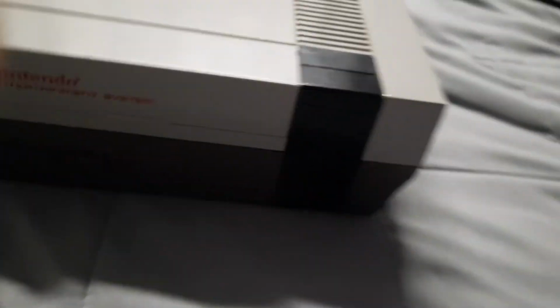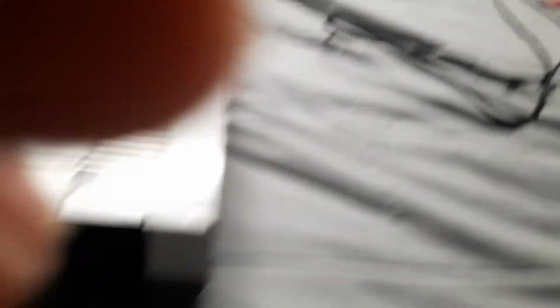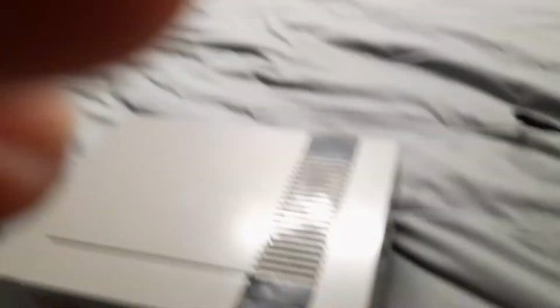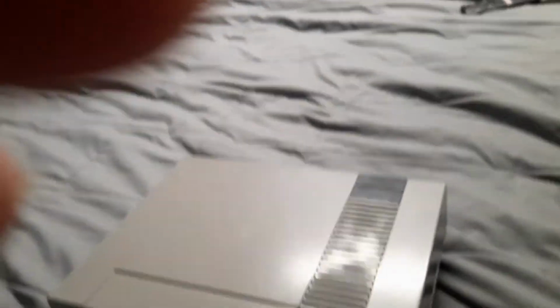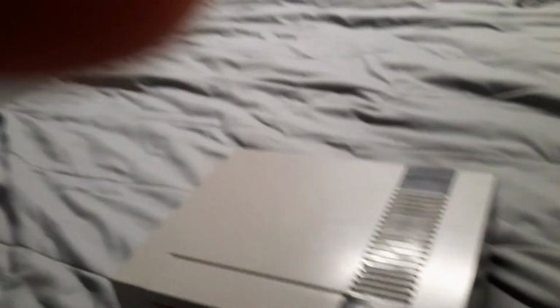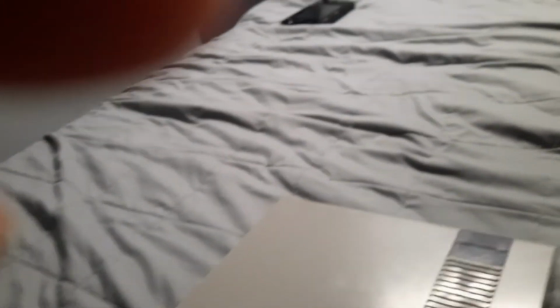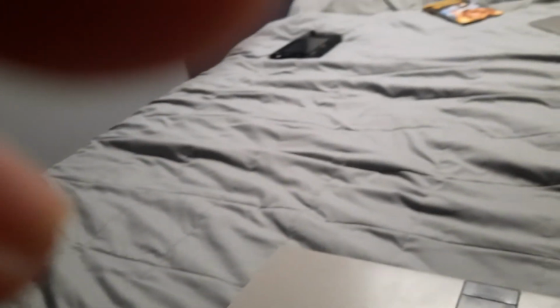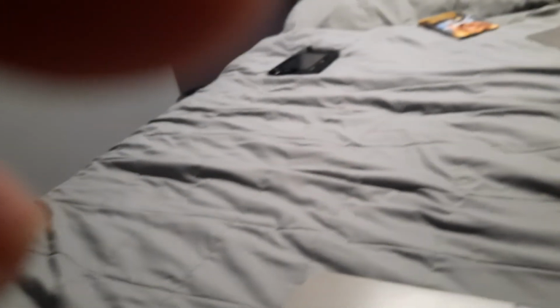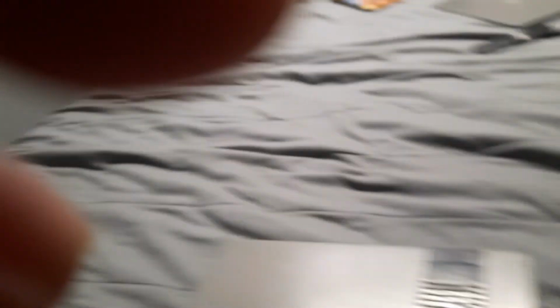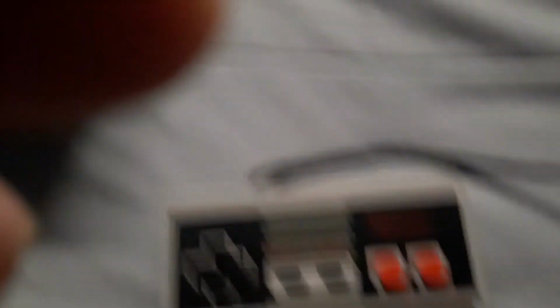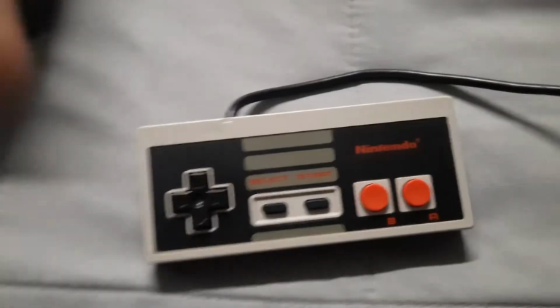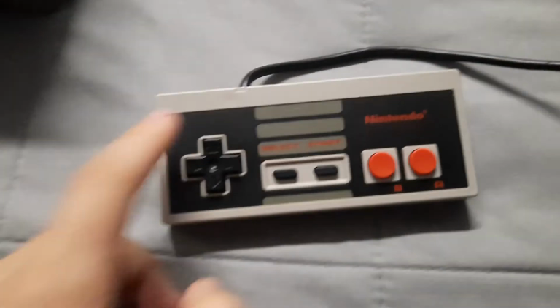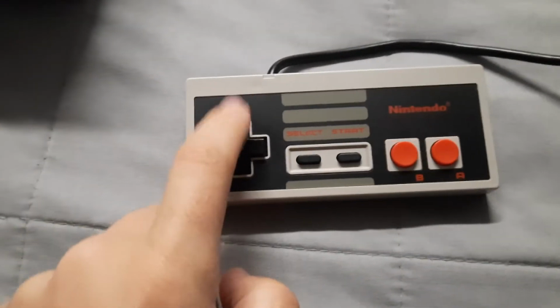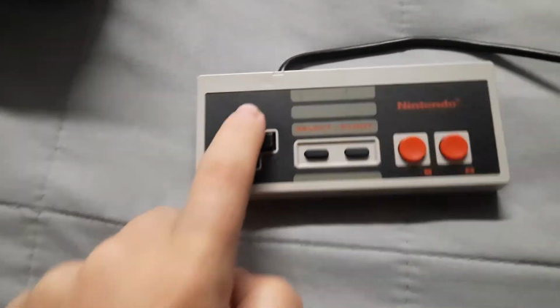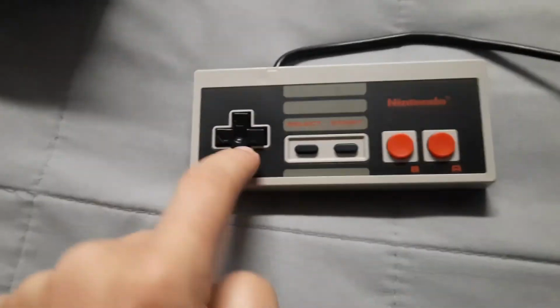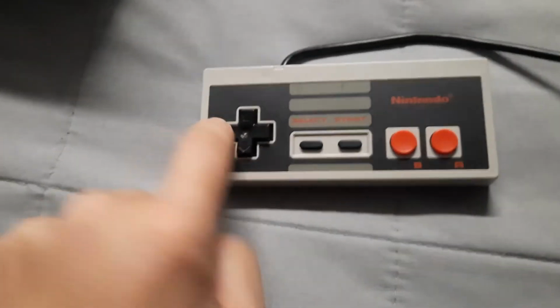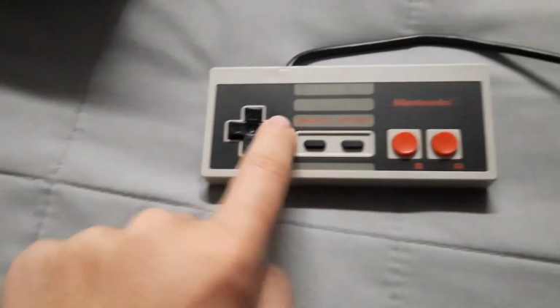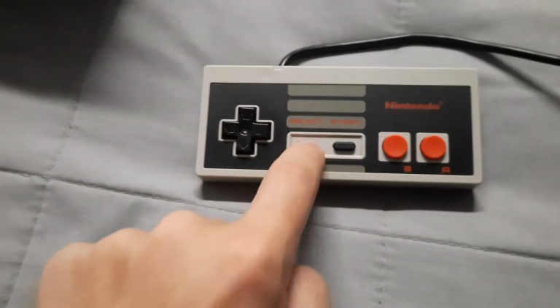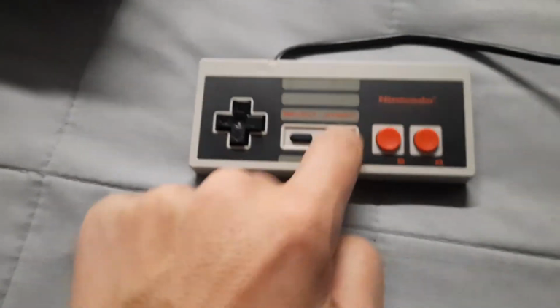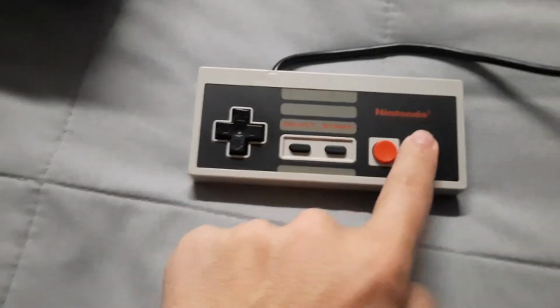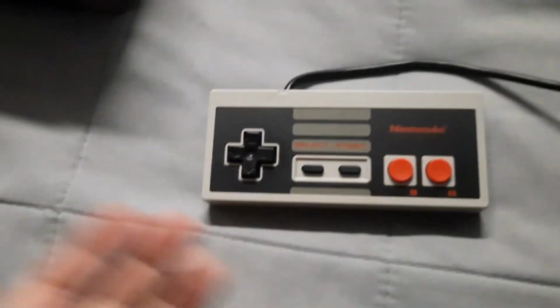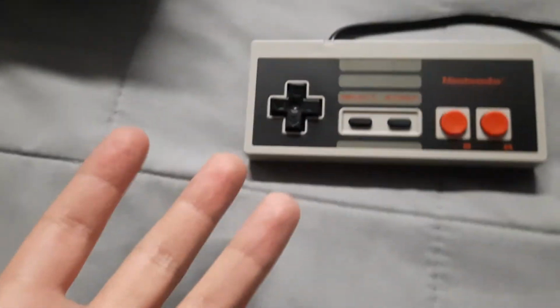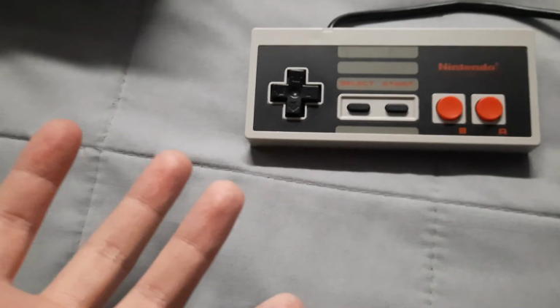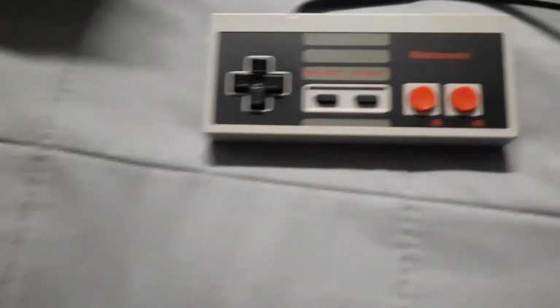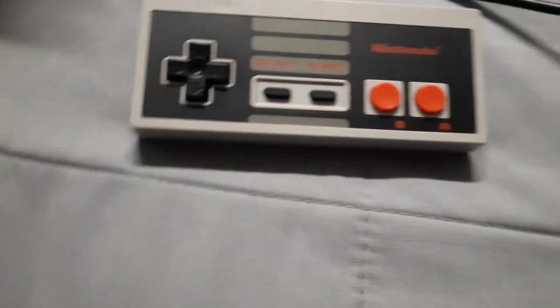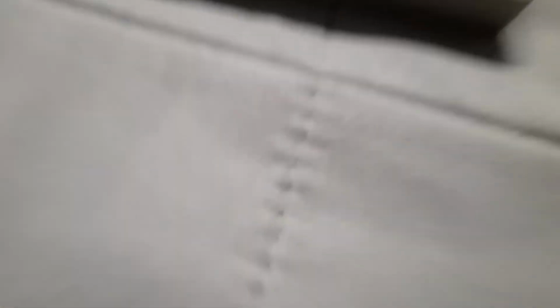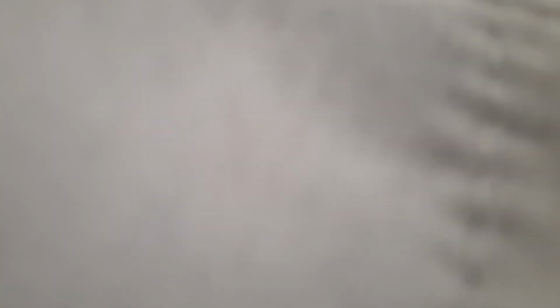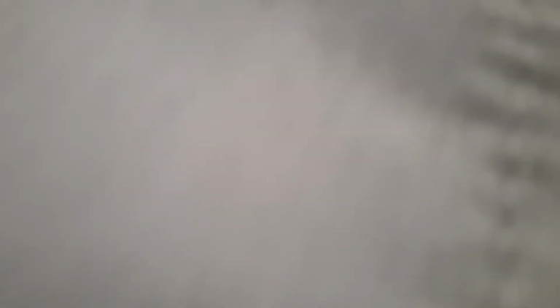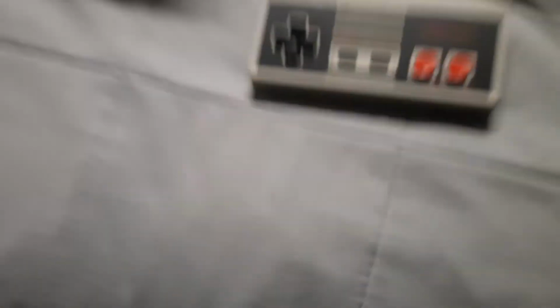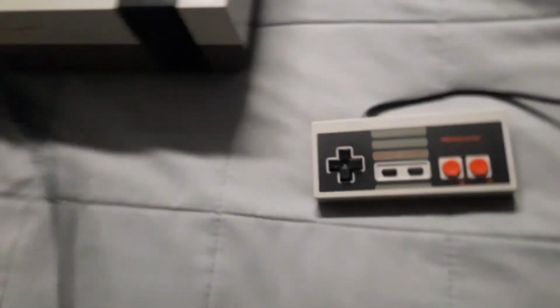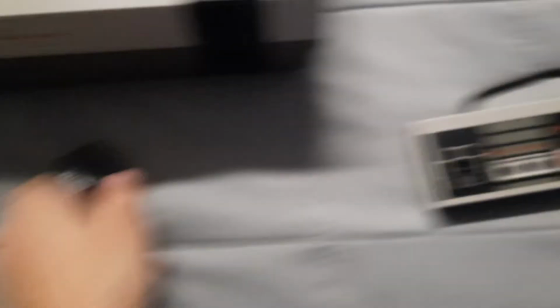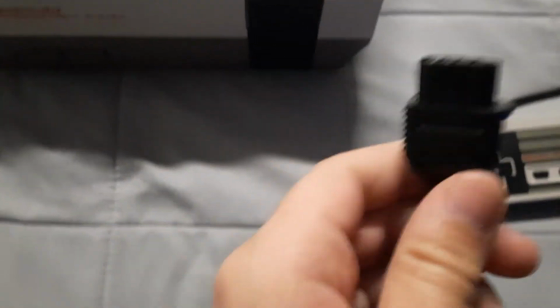The controller is really unique — I really like this controller. It's the NES controller: up, down, left, right, select, start, B, A. There are only eight buttons. The connector is right about here — plug it in.